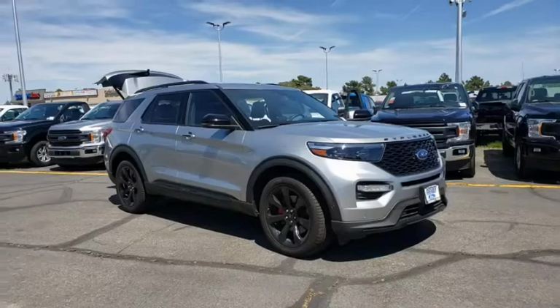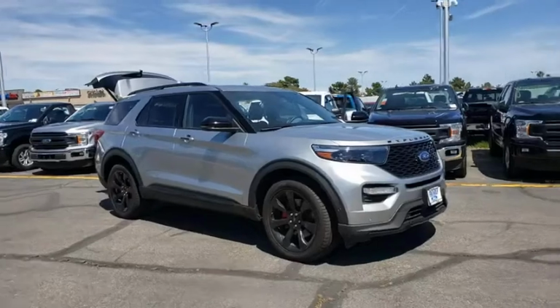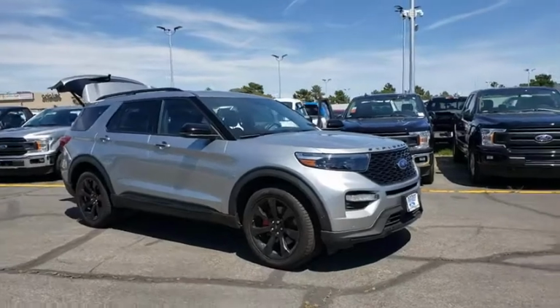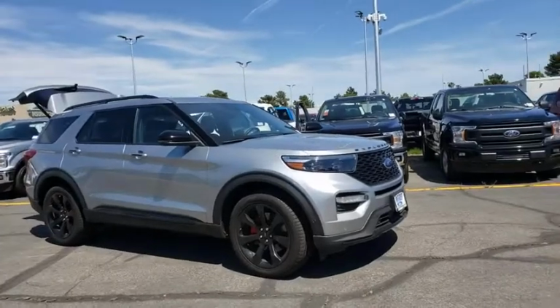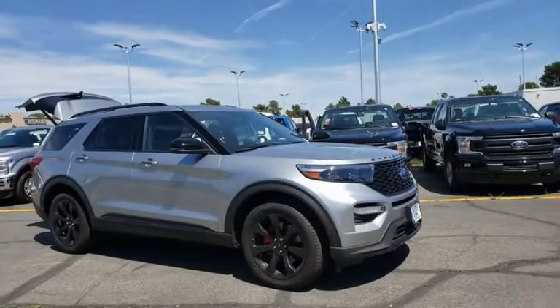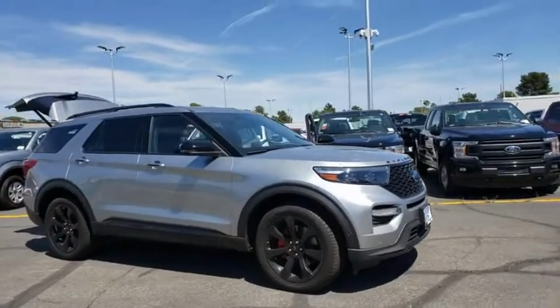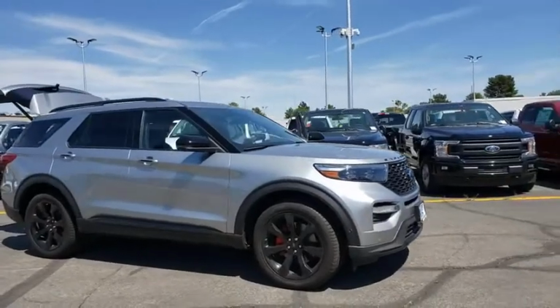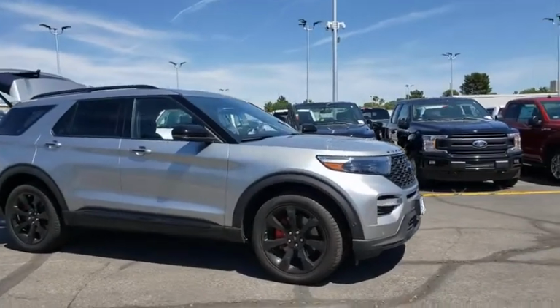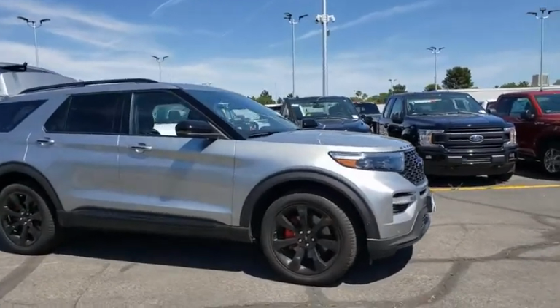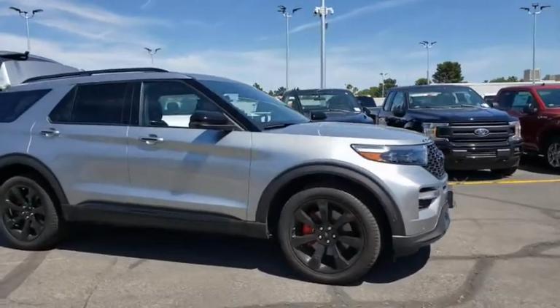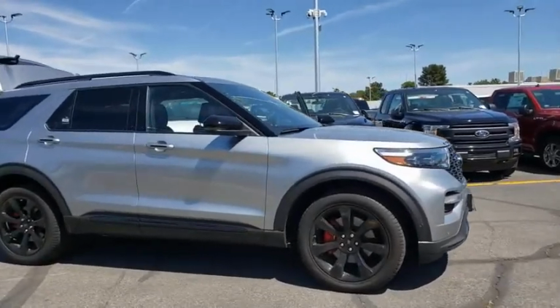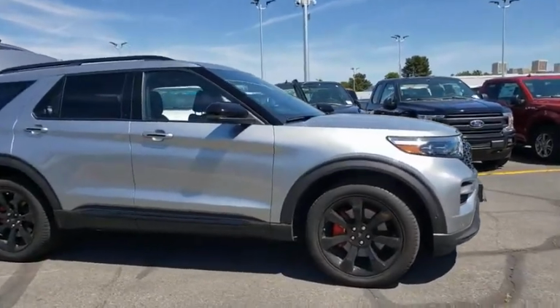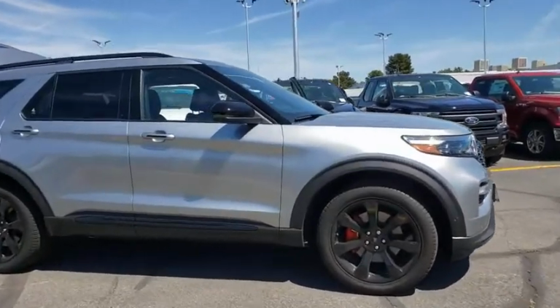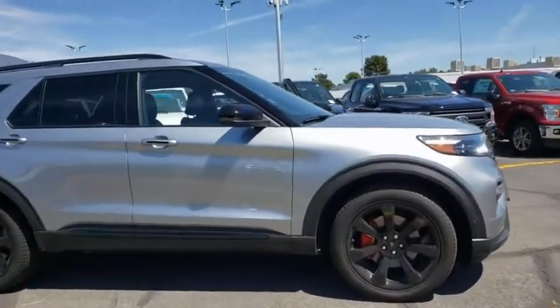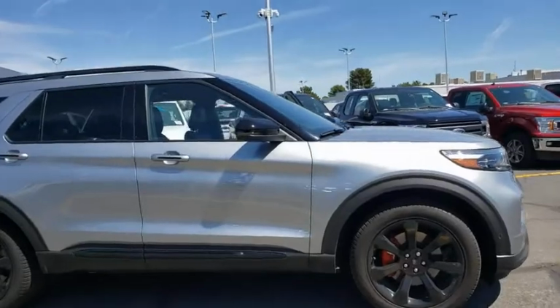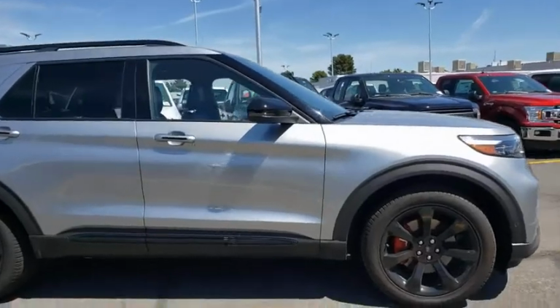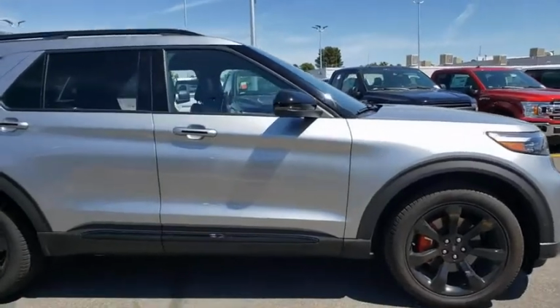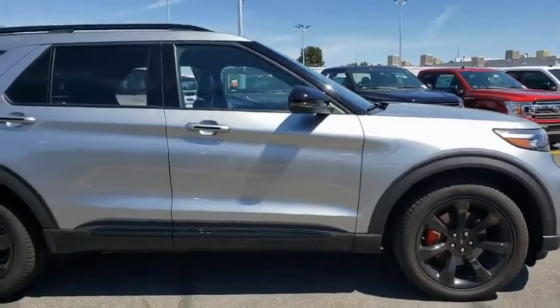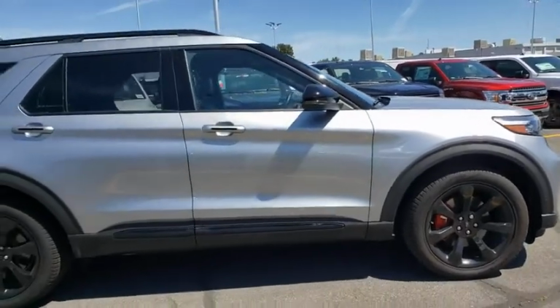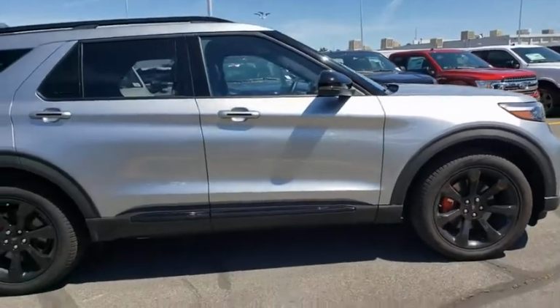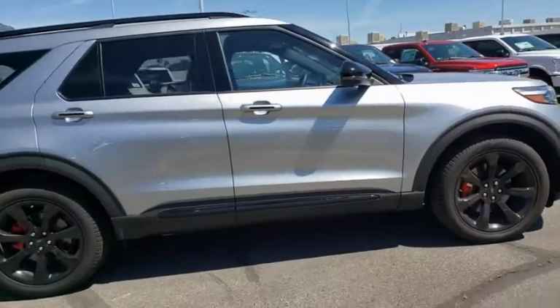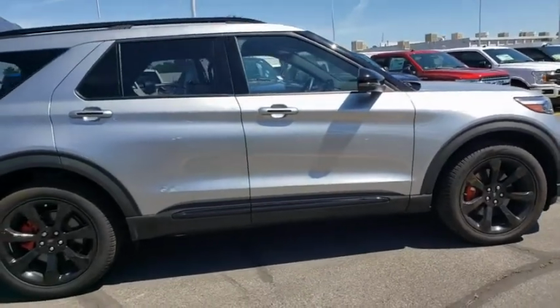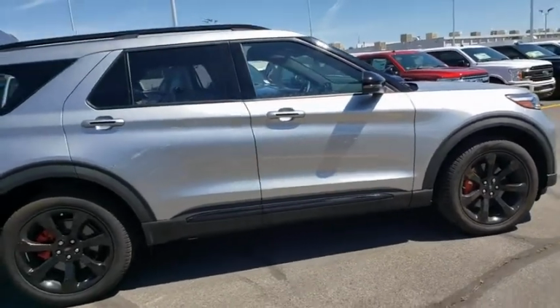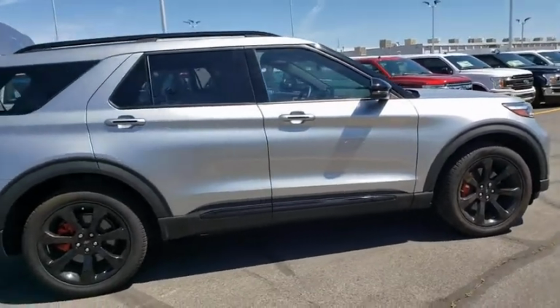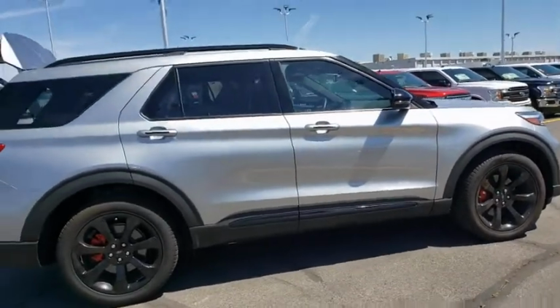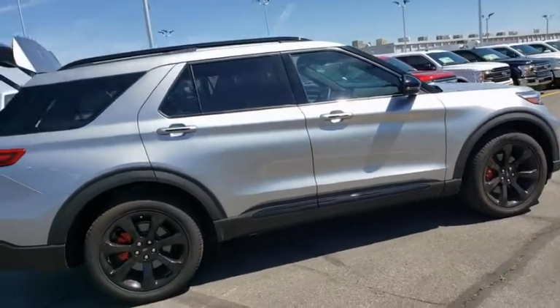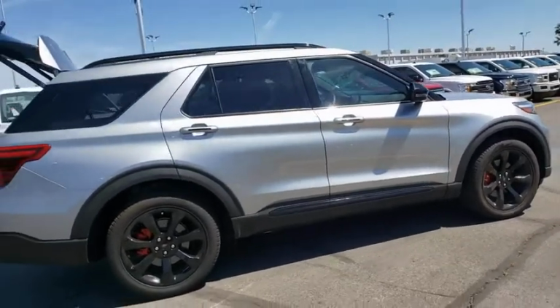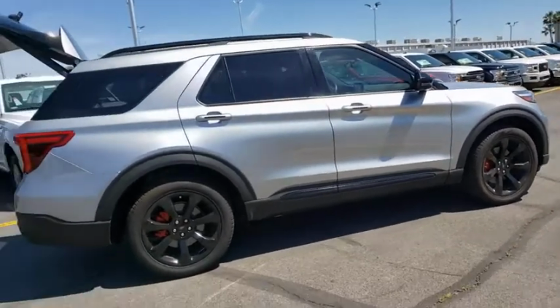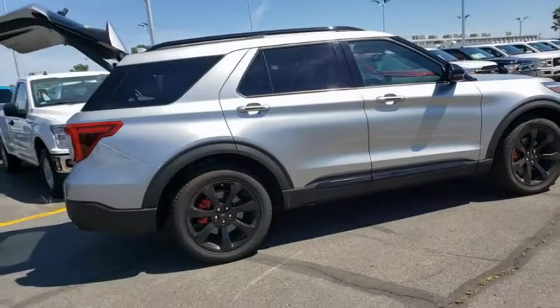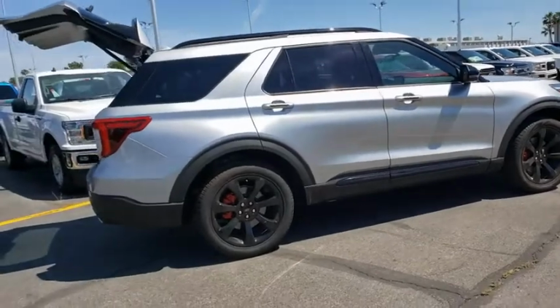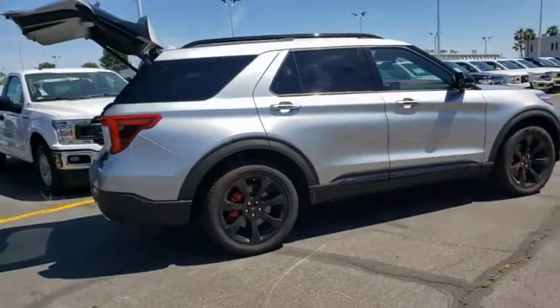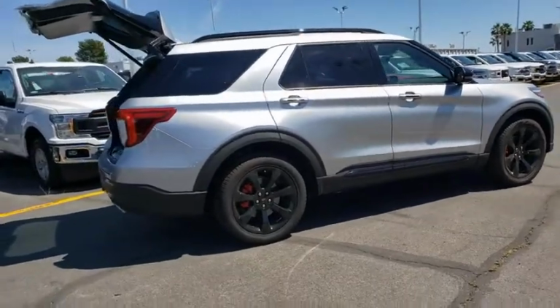Take a ride in the 2020 Ford Explorer. You've got a lot of capabilities to call on in a Ford Explorer — don't underestimate your choices. This vehicle has less than 5,000 miles.